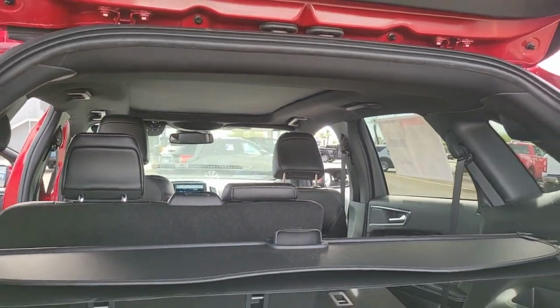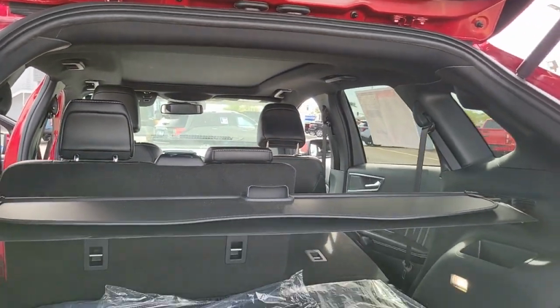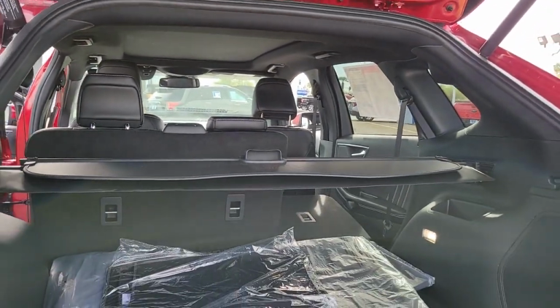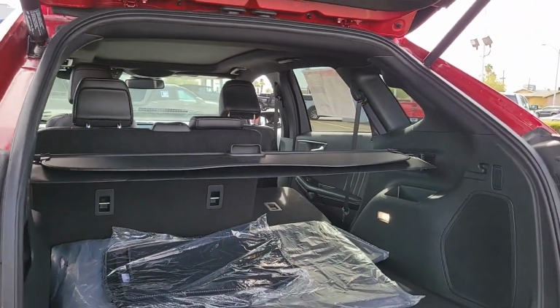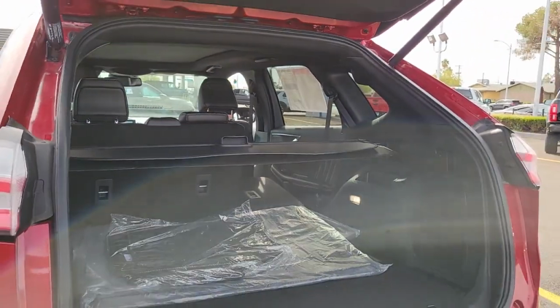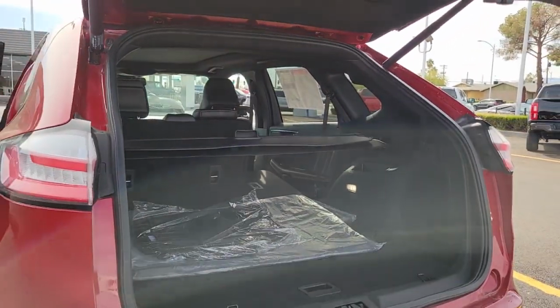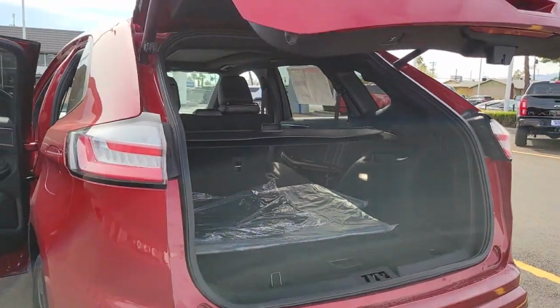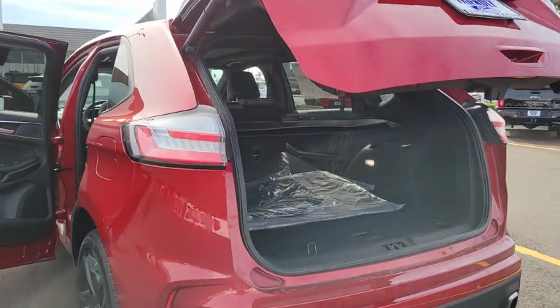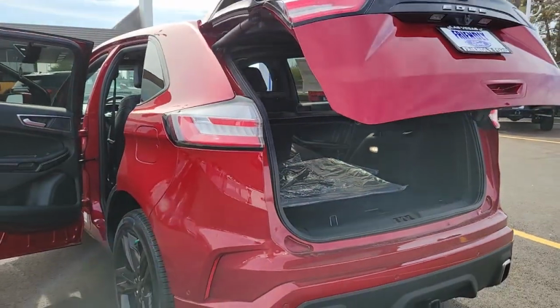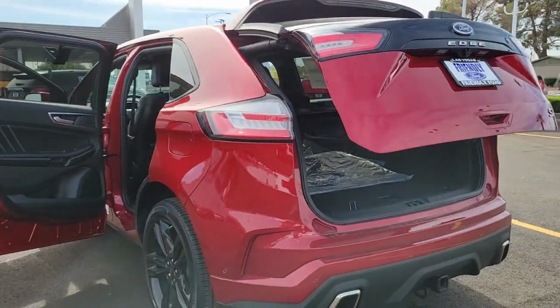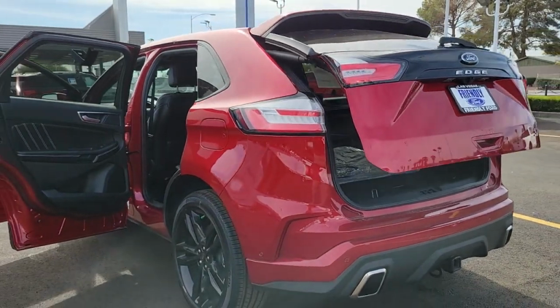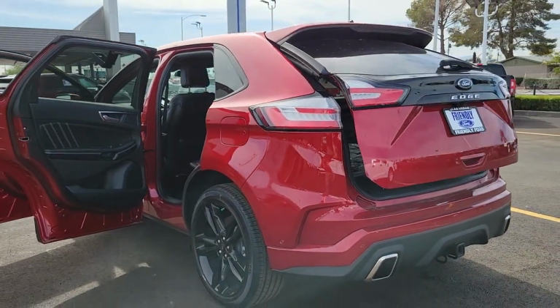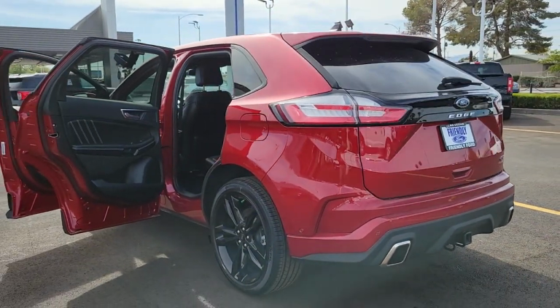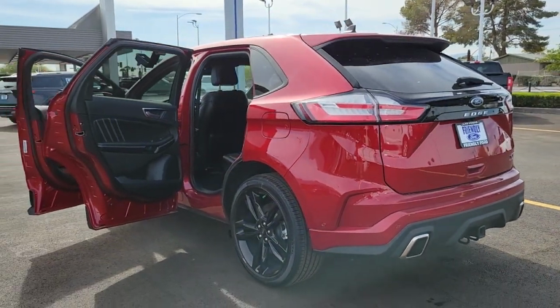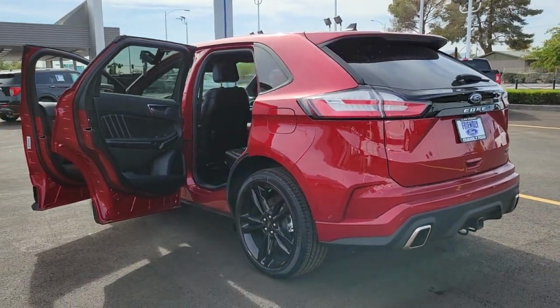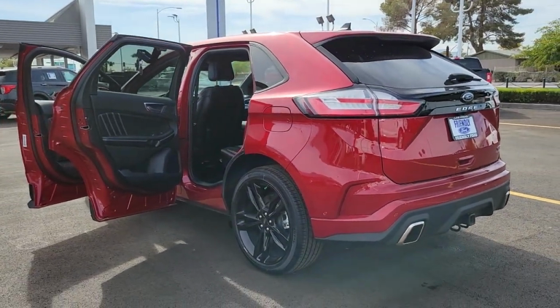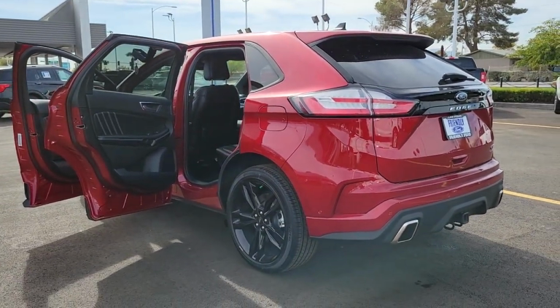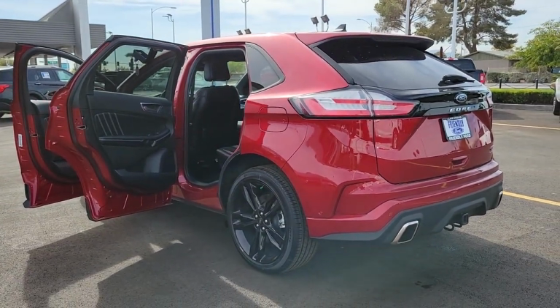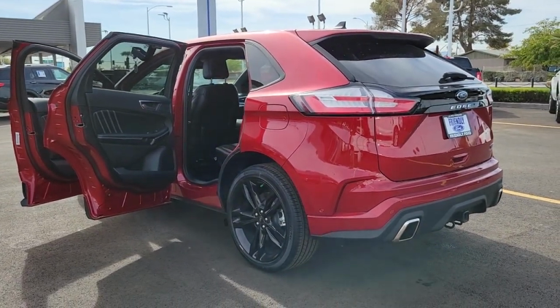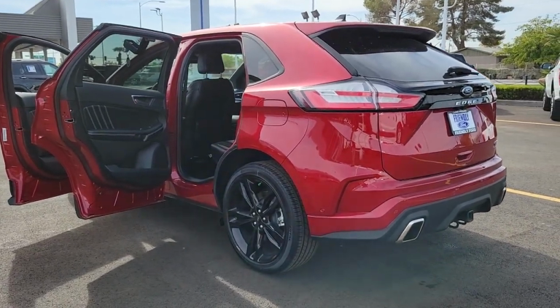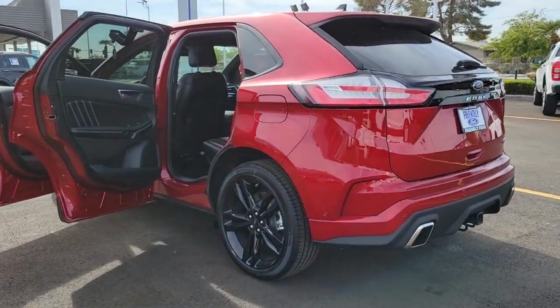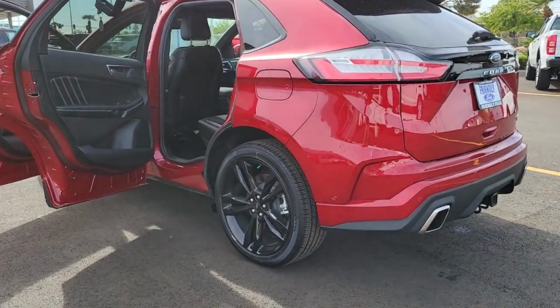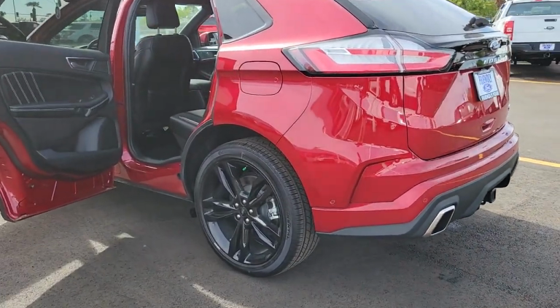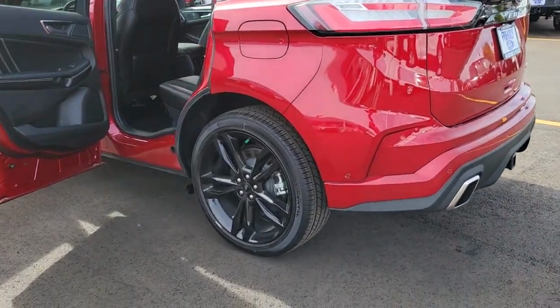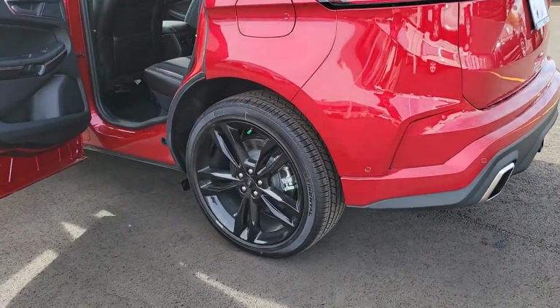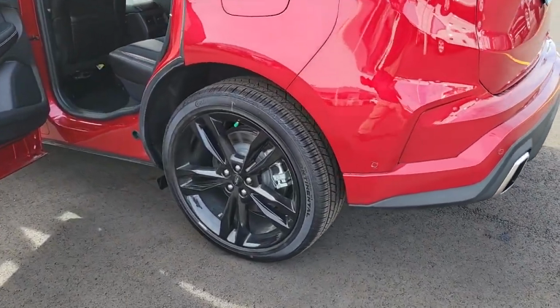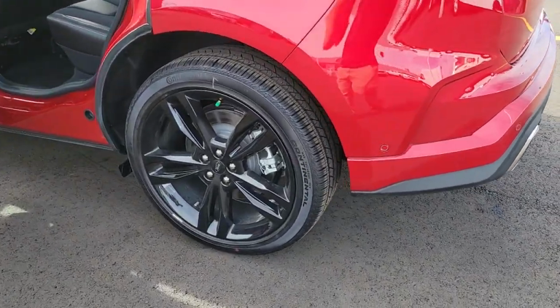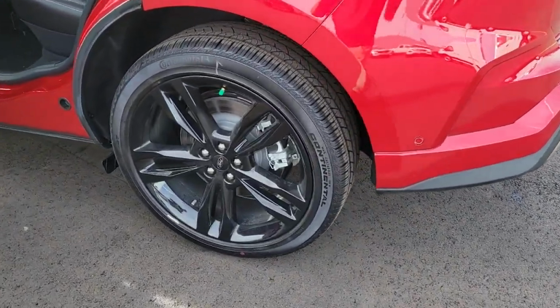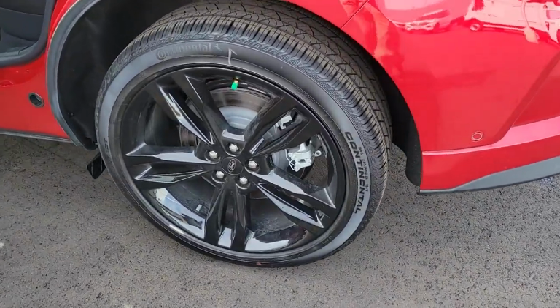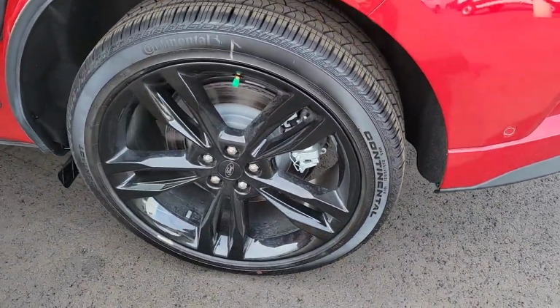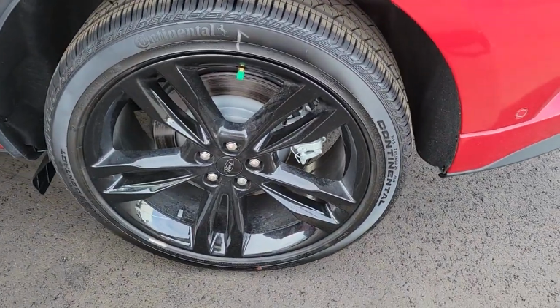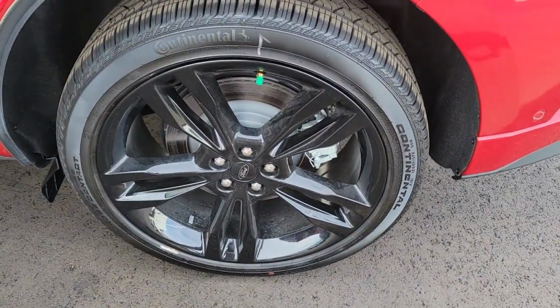These are just some of the great options this vehicle comes with: power liftgate, electronic stability control, seat memory, trip computer, bucket seats, power windows, four-wheel disc brakes, power steering.